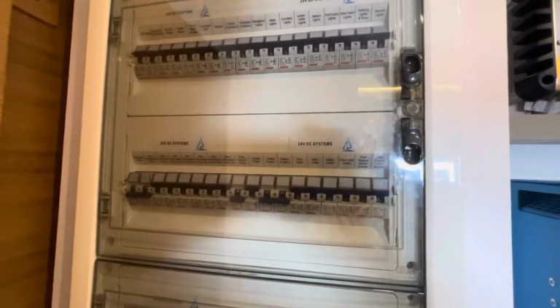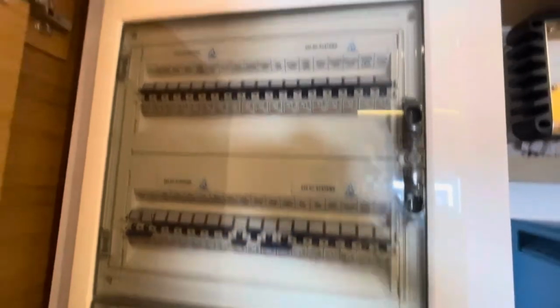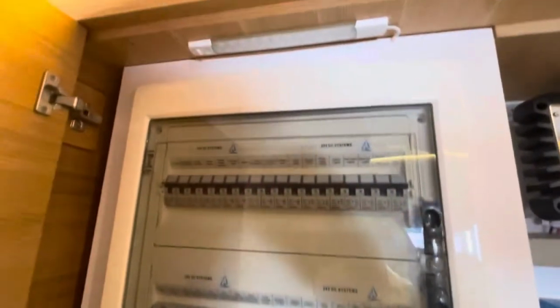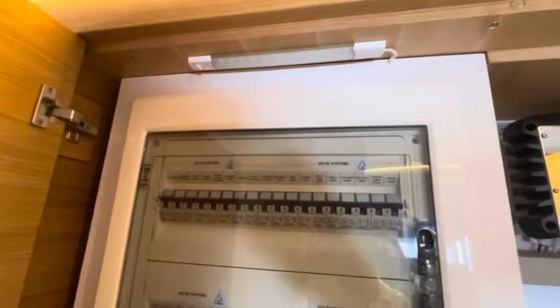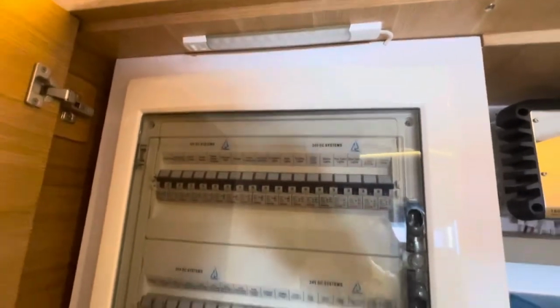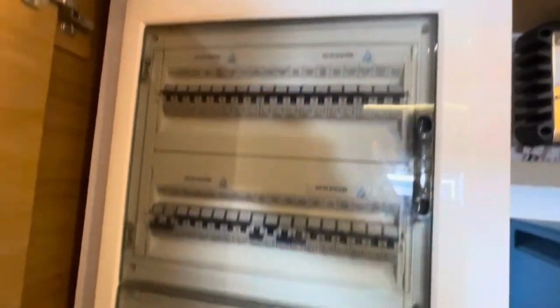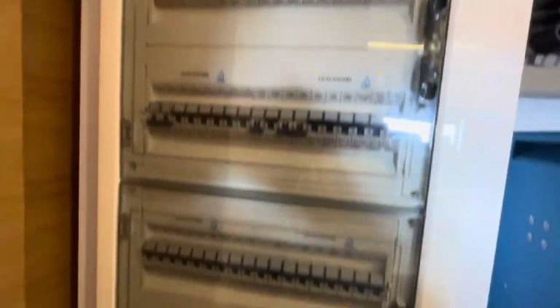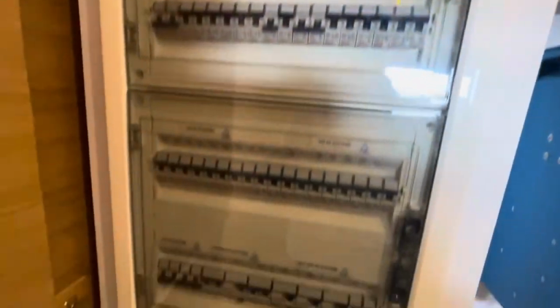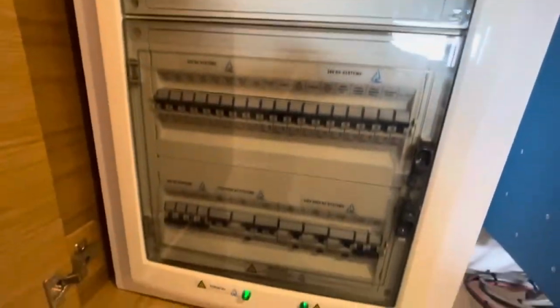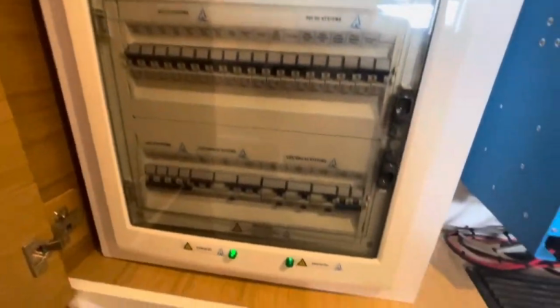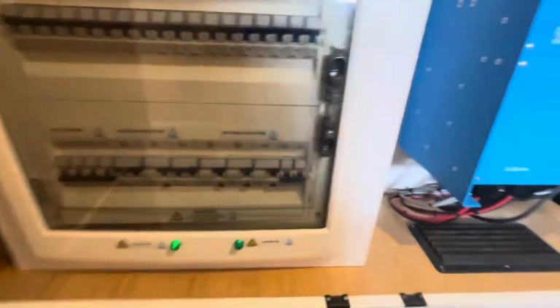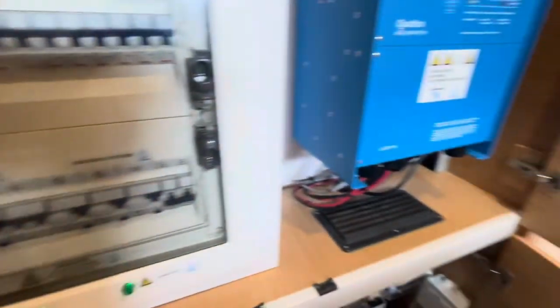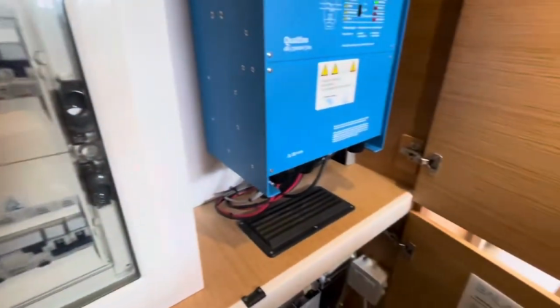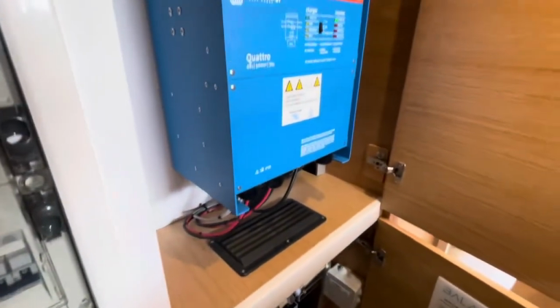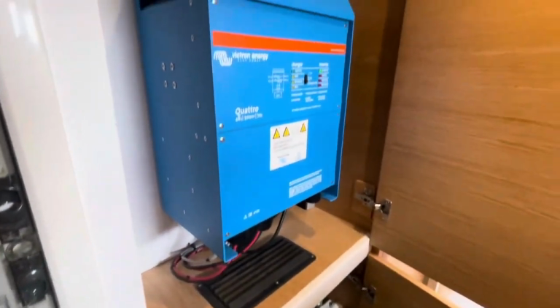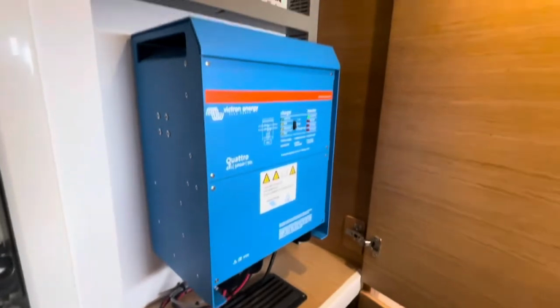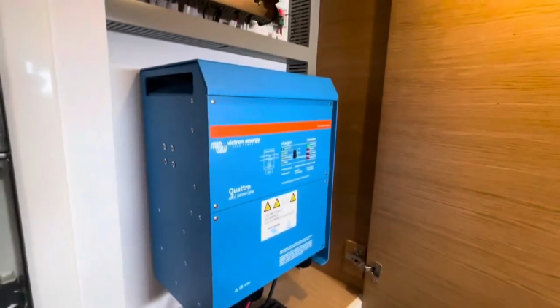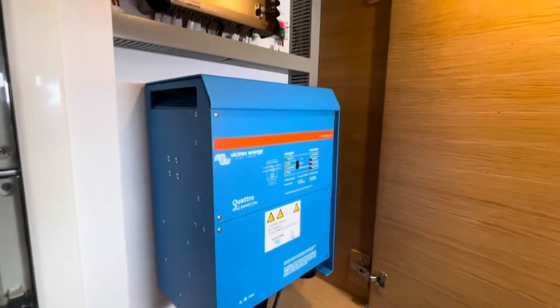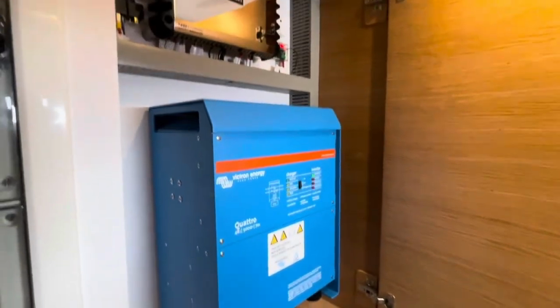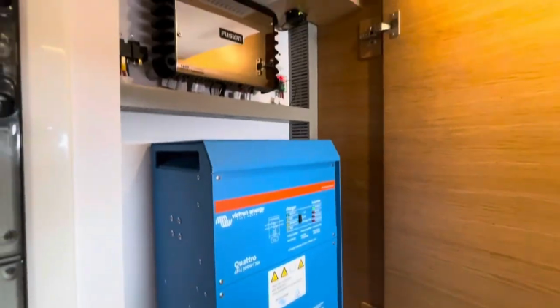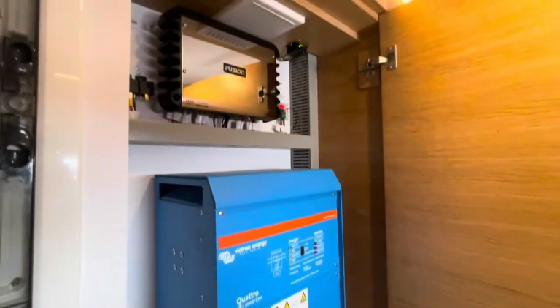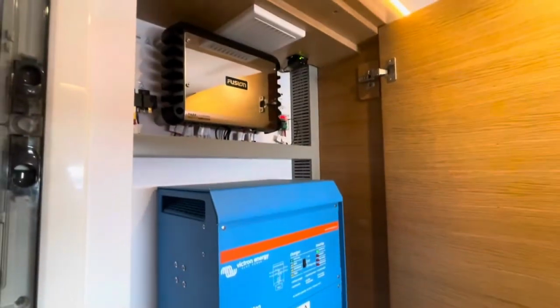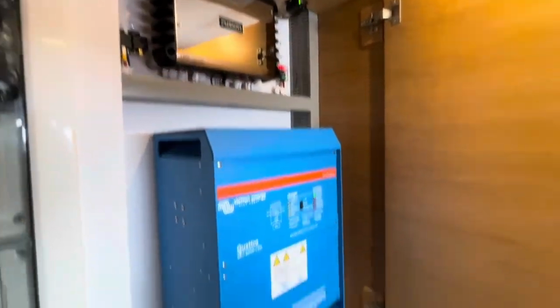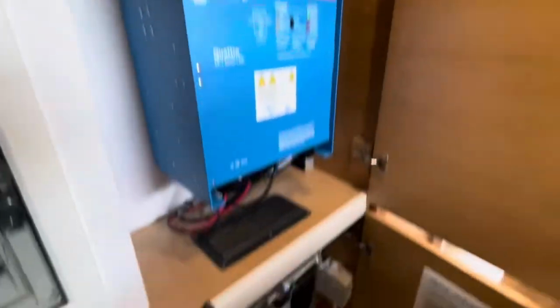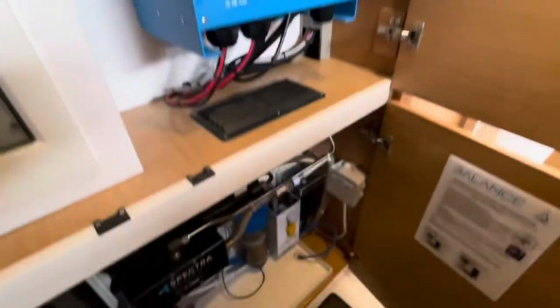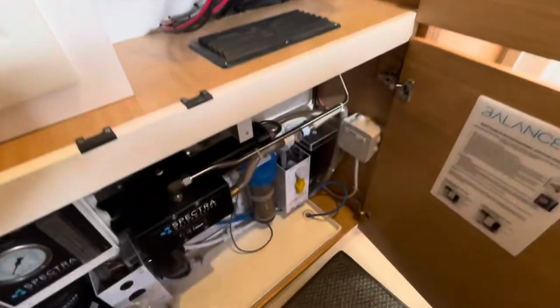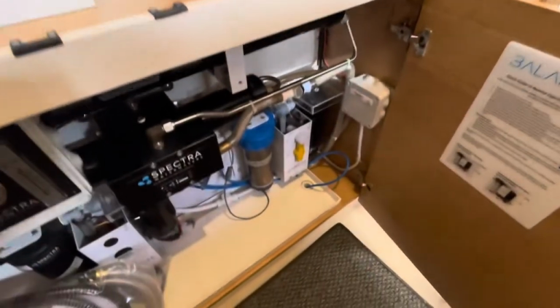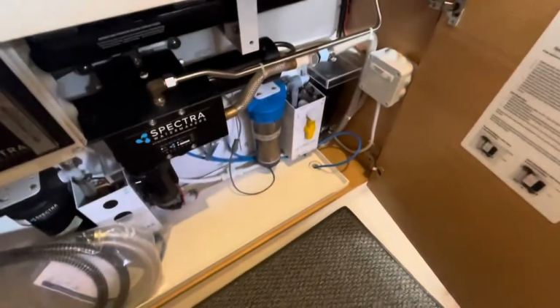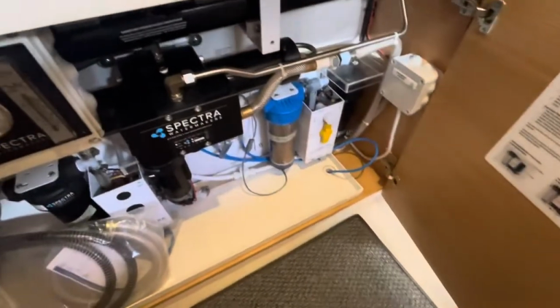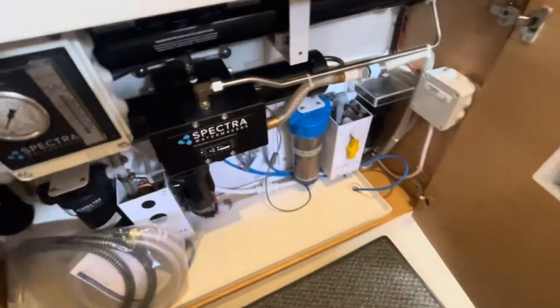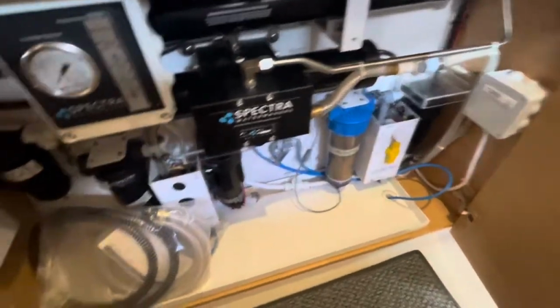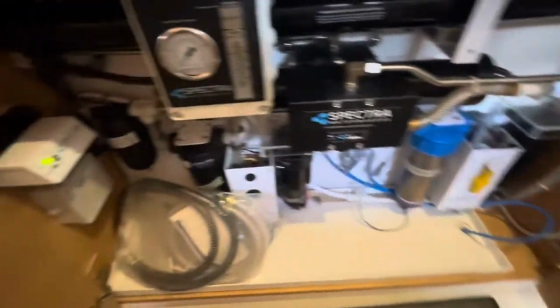There's the switch panel — this is in the master hull. In the walkthrough — fantastic access.